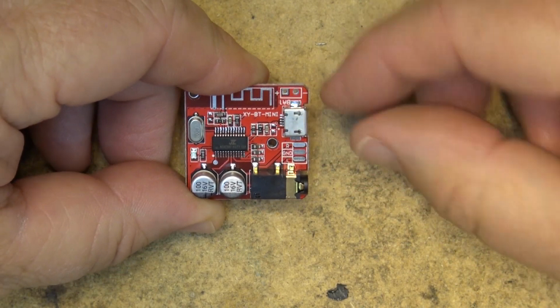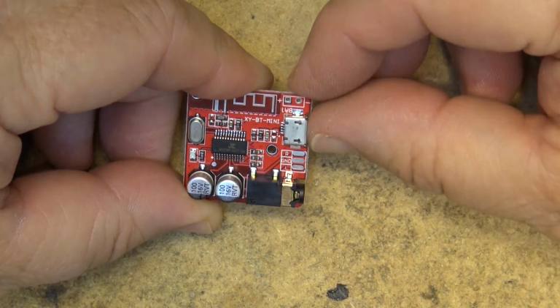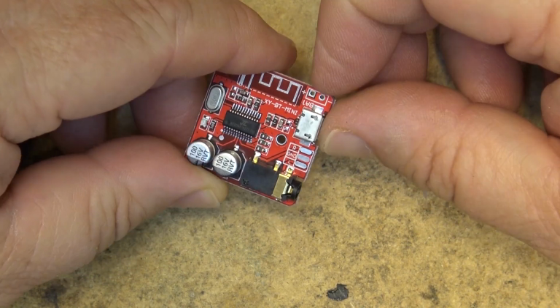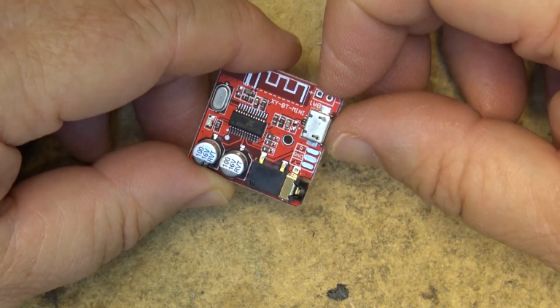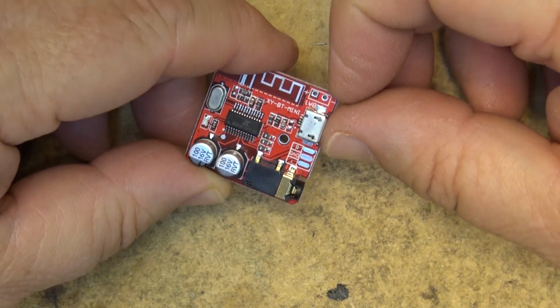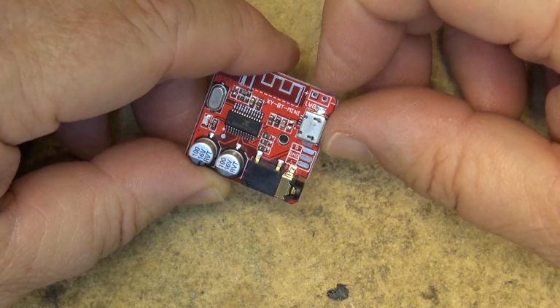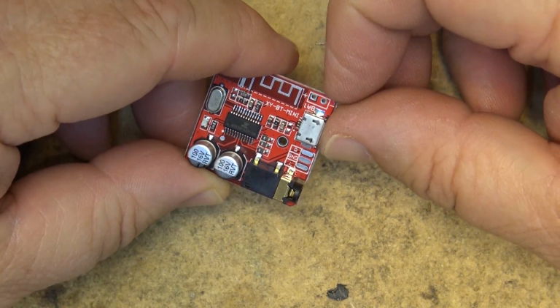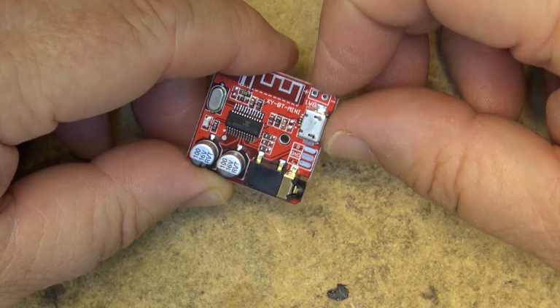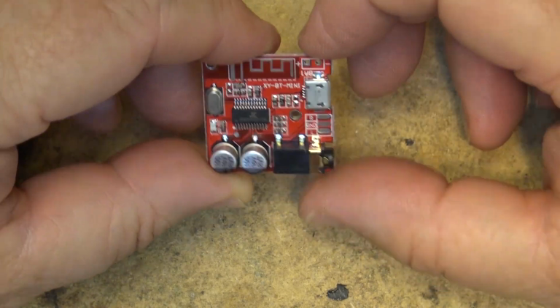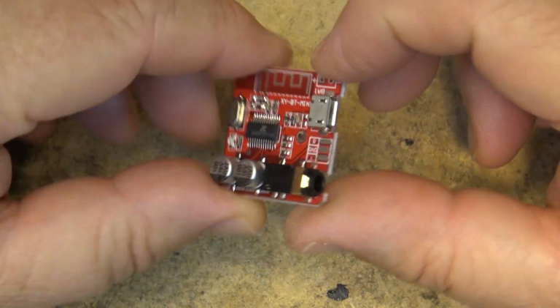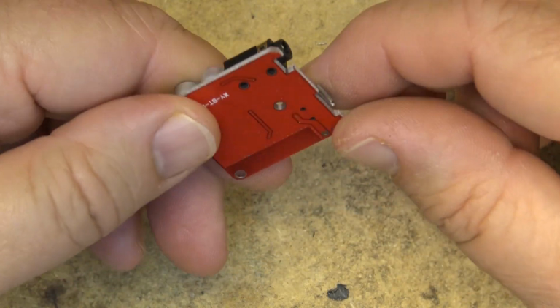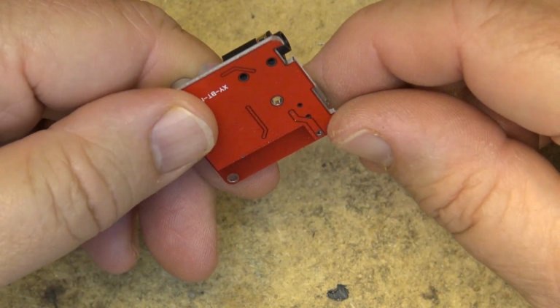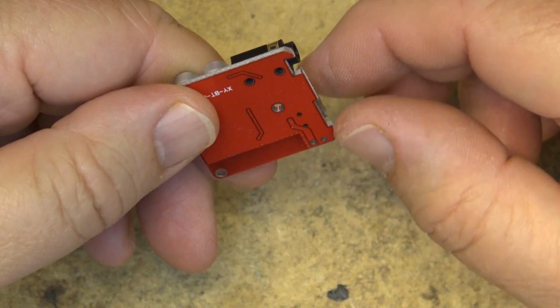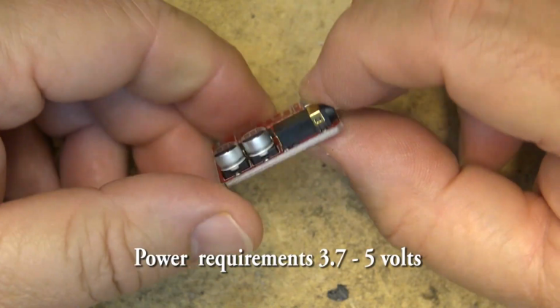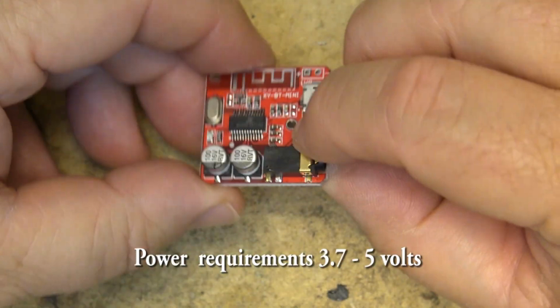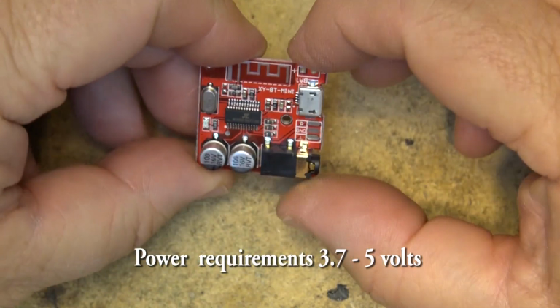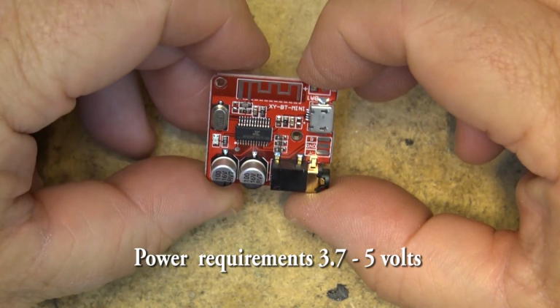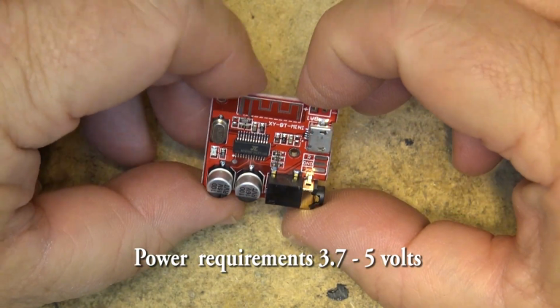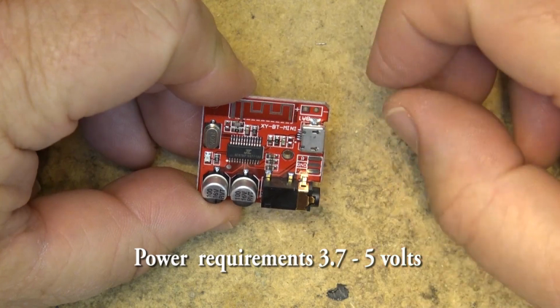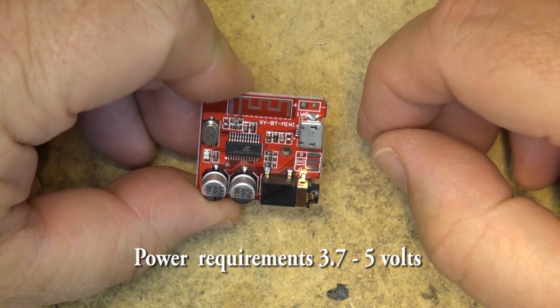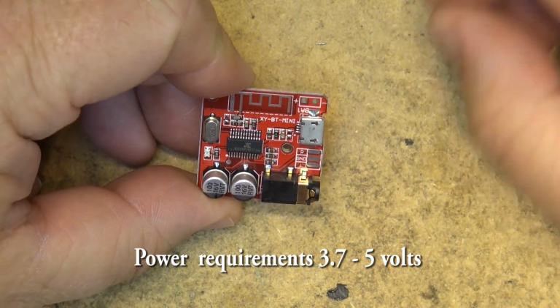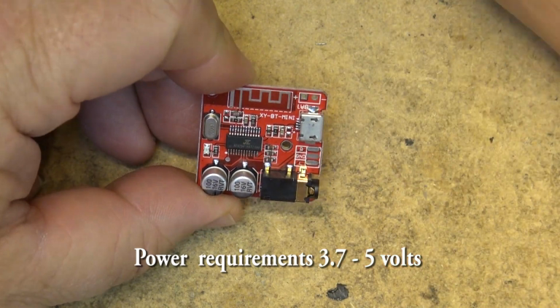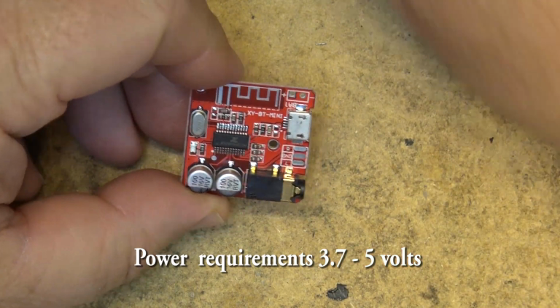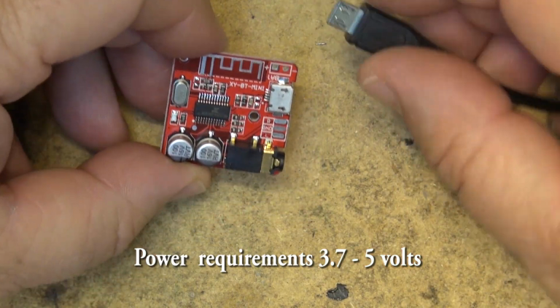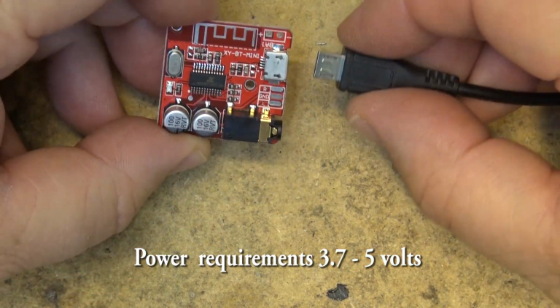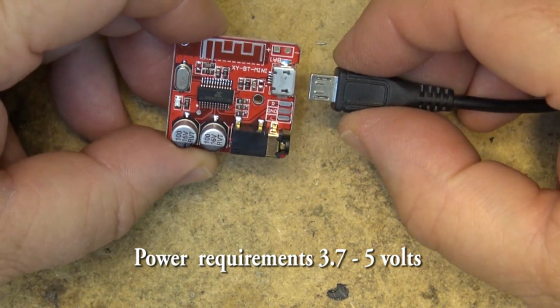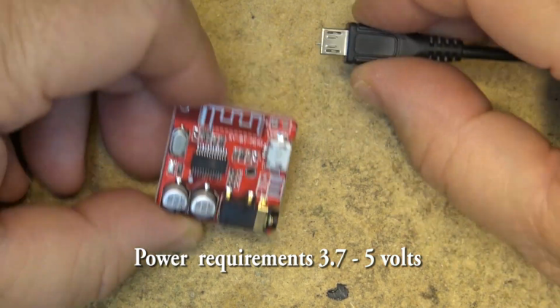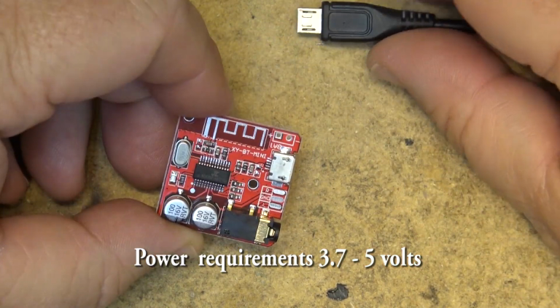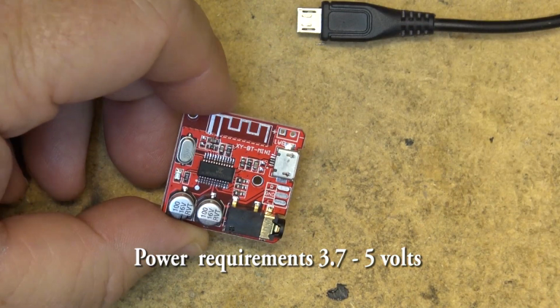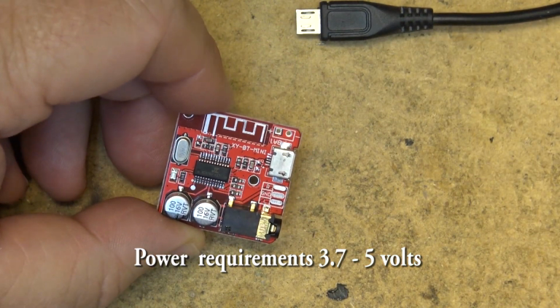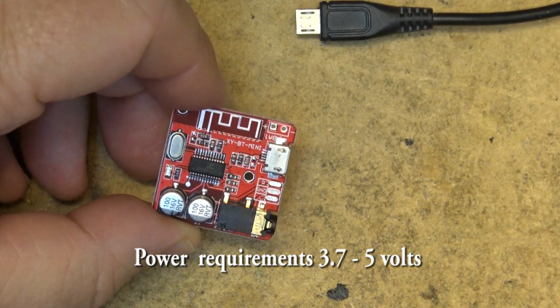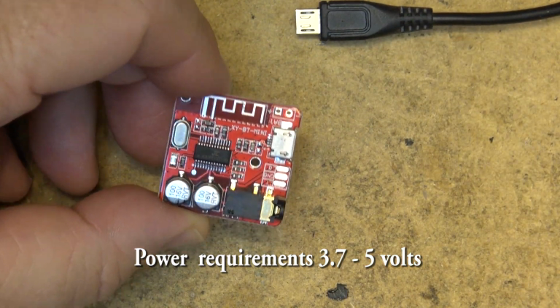It can be powered from 3 to 5 volts — I'll look up the exact specs and put them on screen — but it can be powered directly from a USB power source, which is what I'm going to do. I'm just going to plug it in.